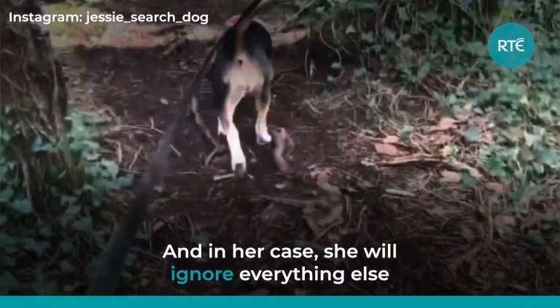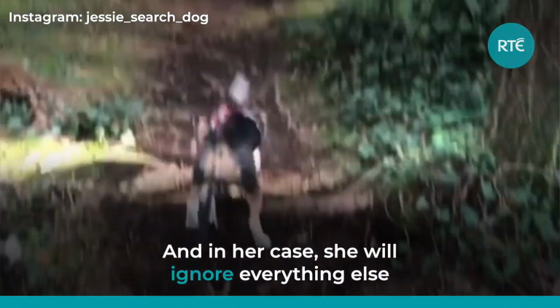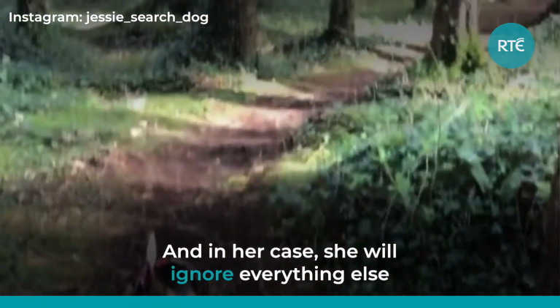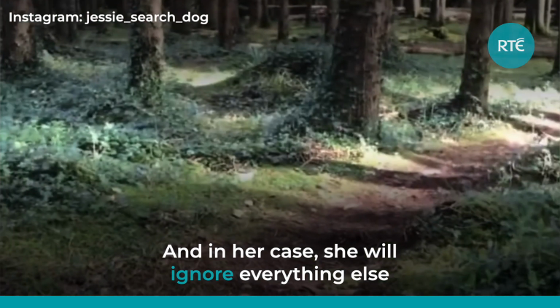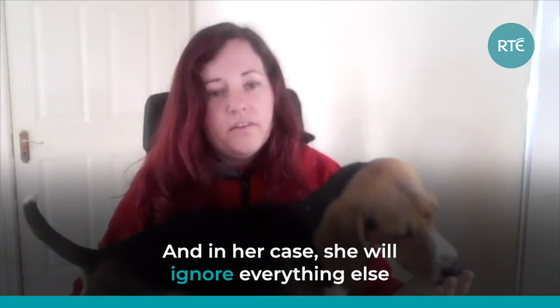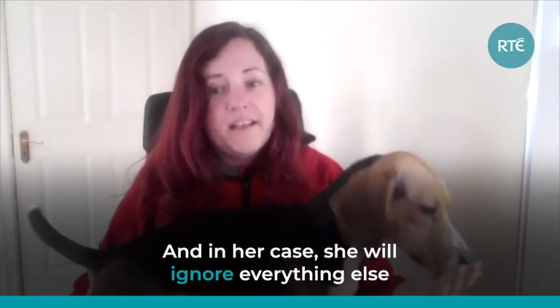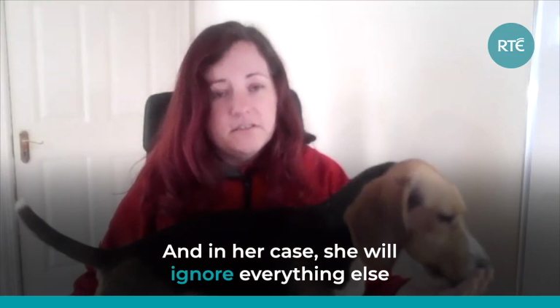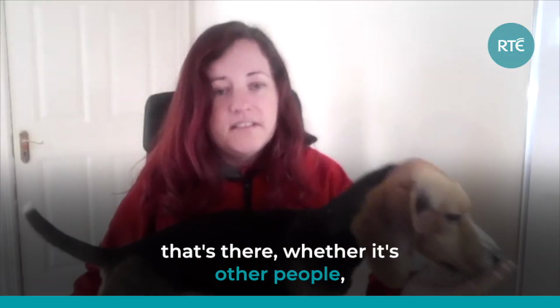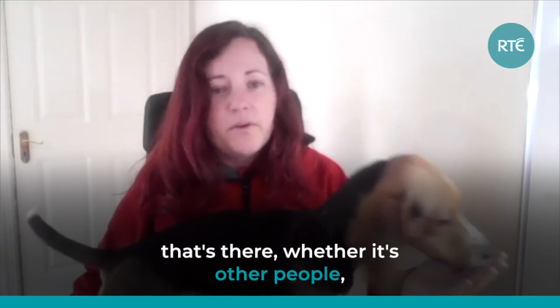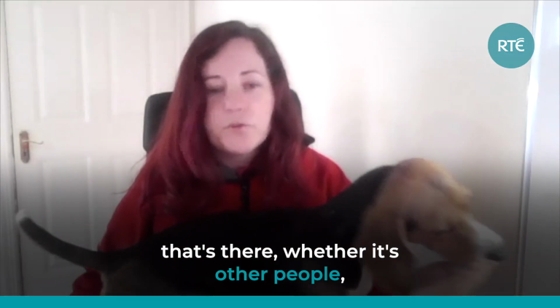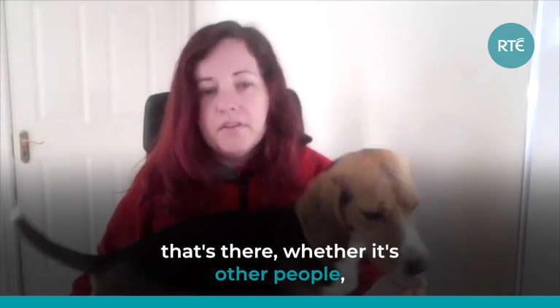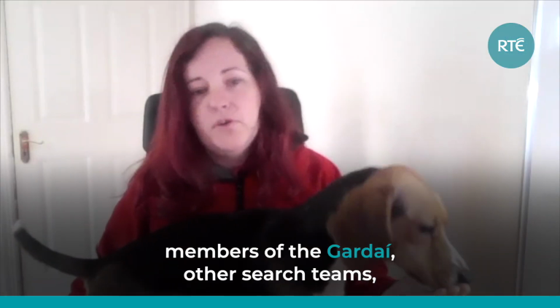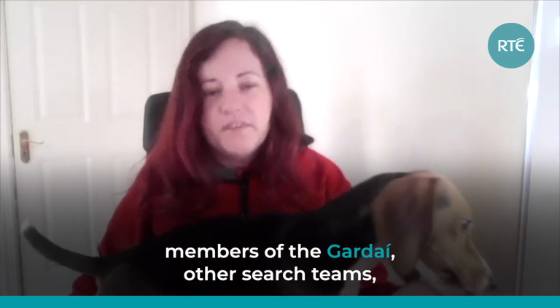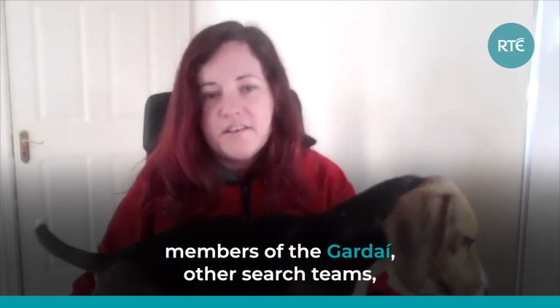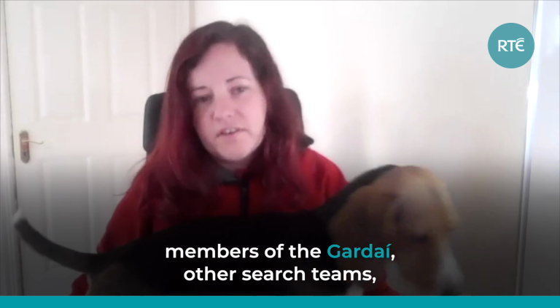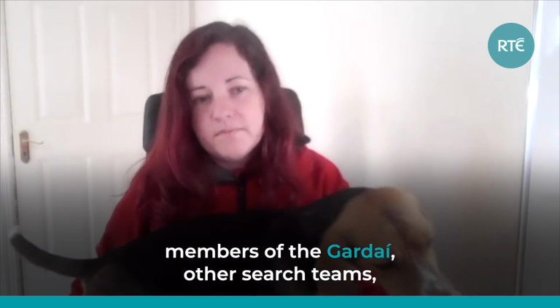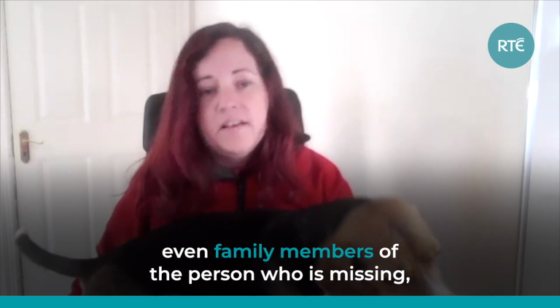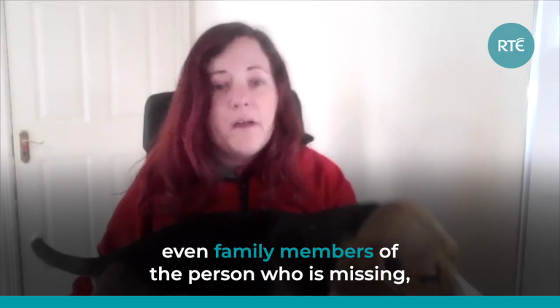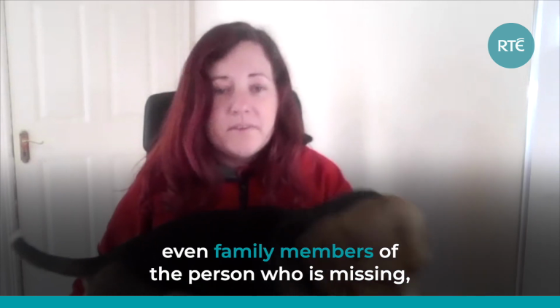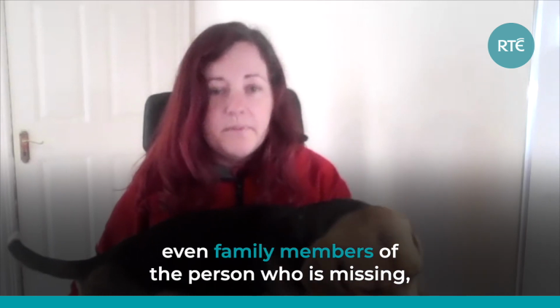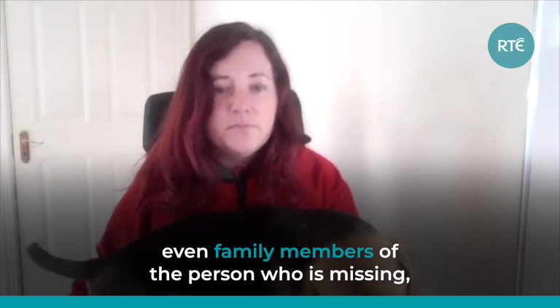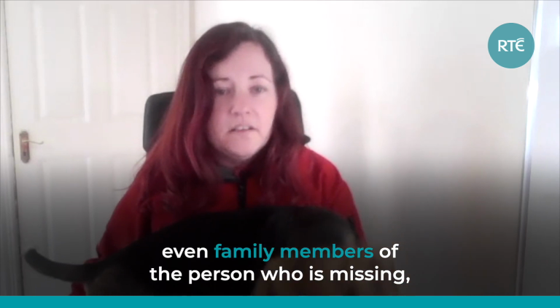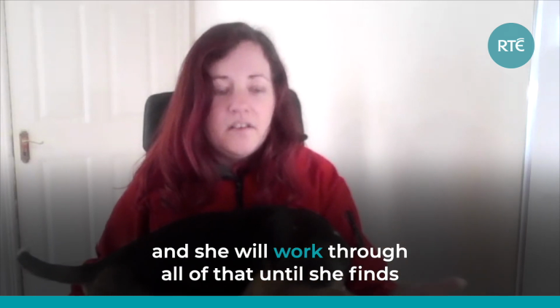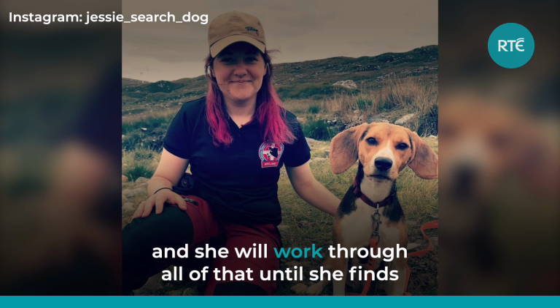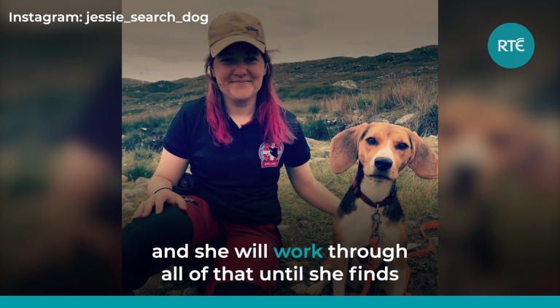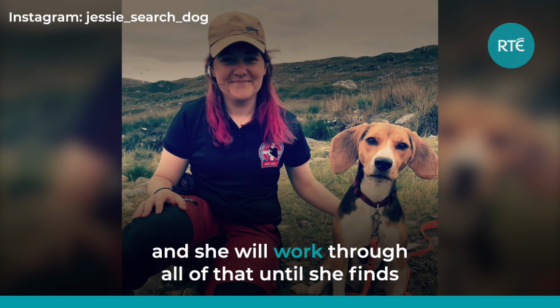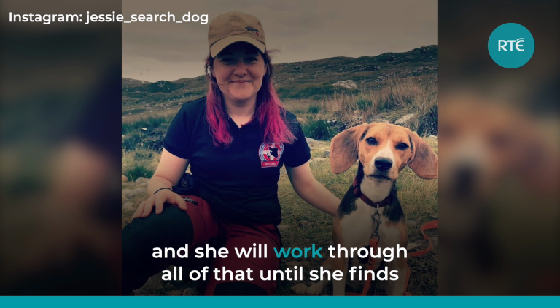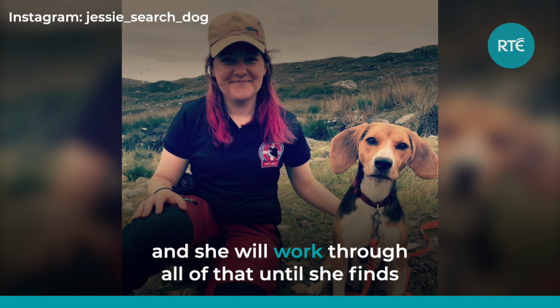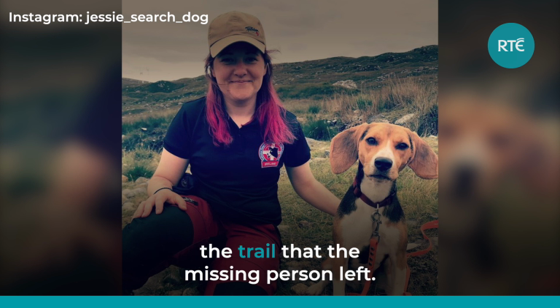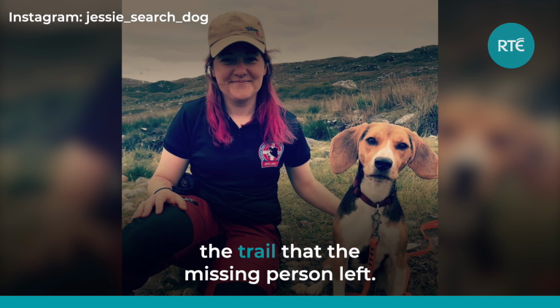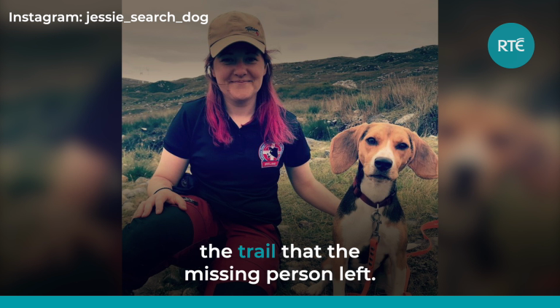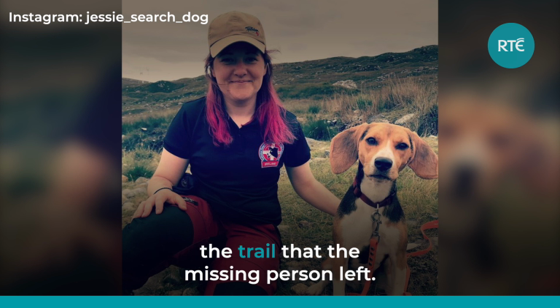In her case, she will ignore everything else that's there, whether it's other people, members of the Gardaí, other search teams, even family members of the person who's missing. And she will work through all of that until she finds the trail of the missing person.